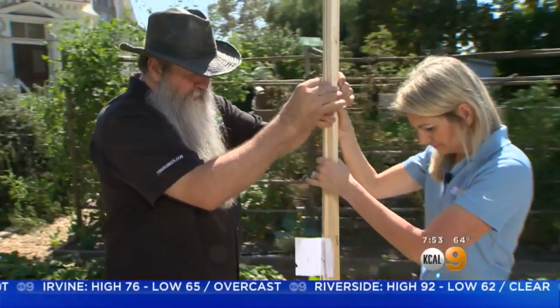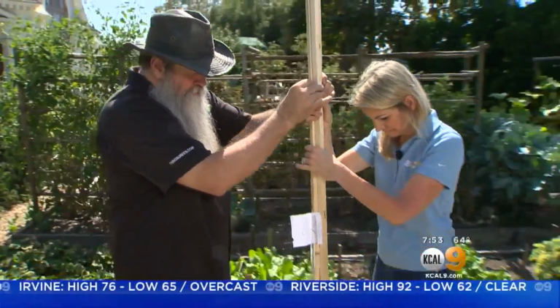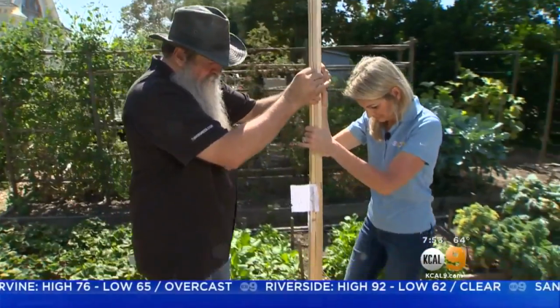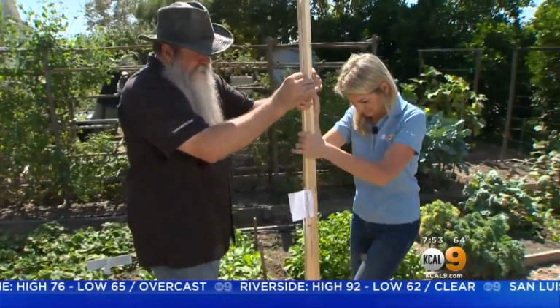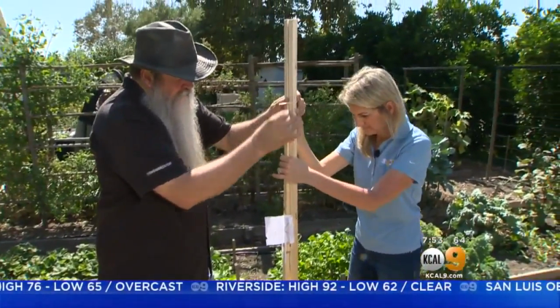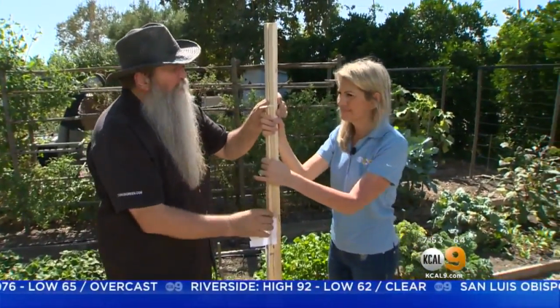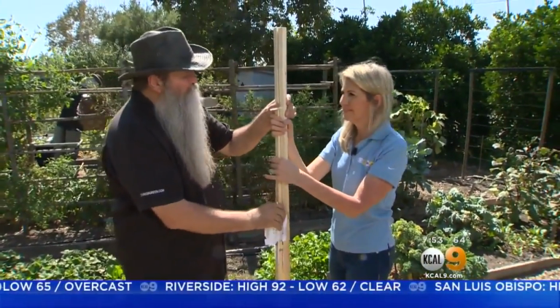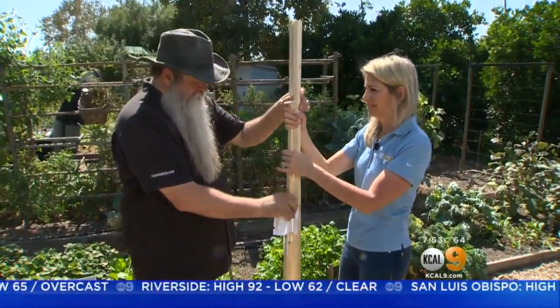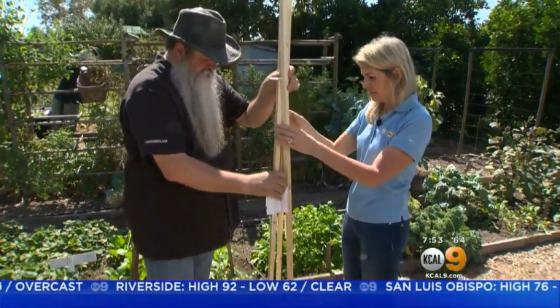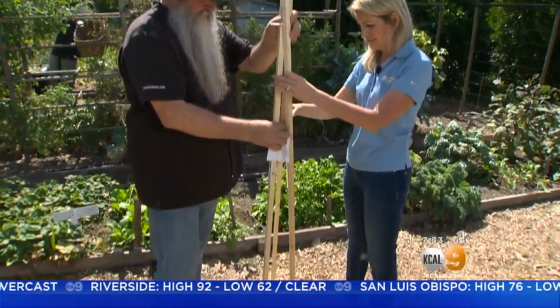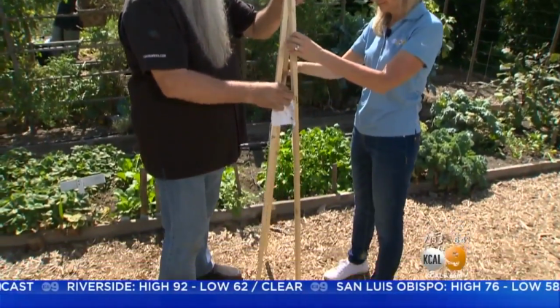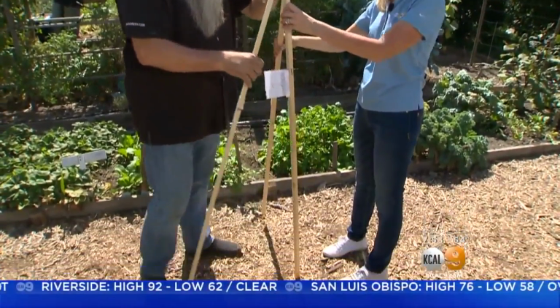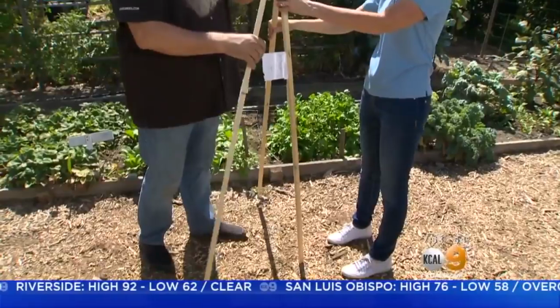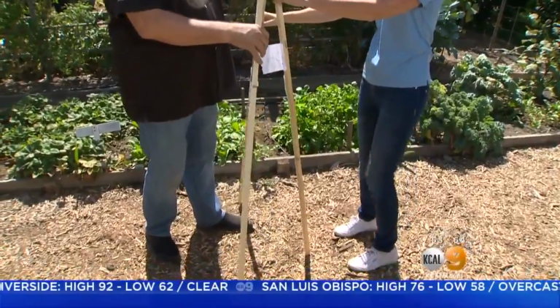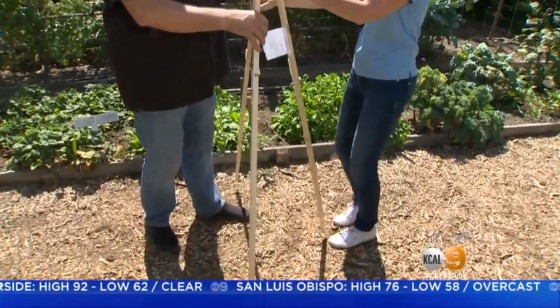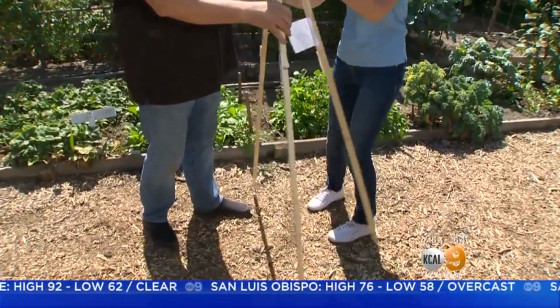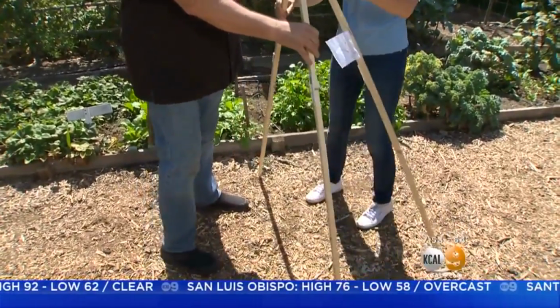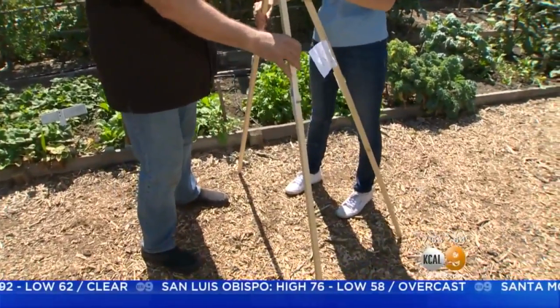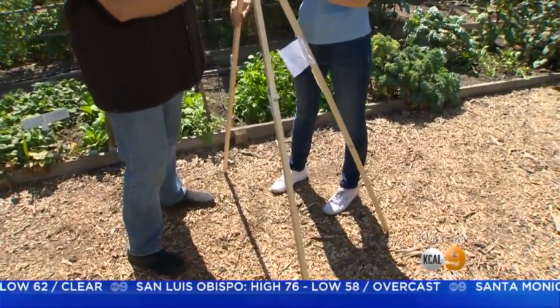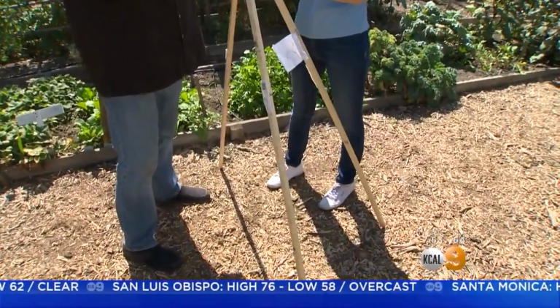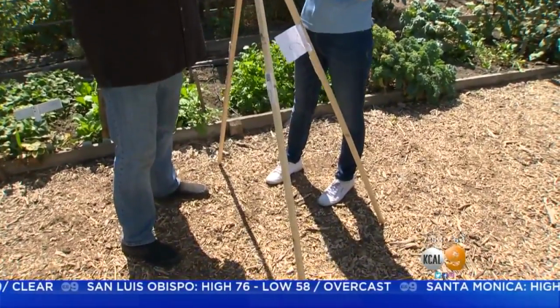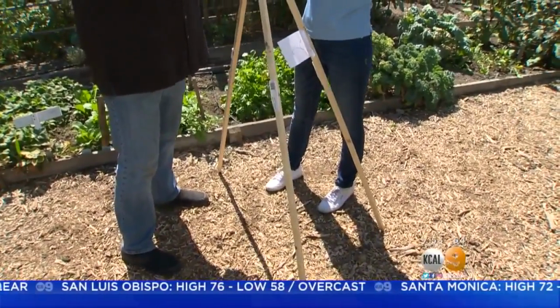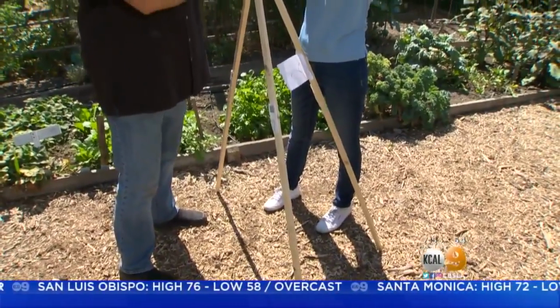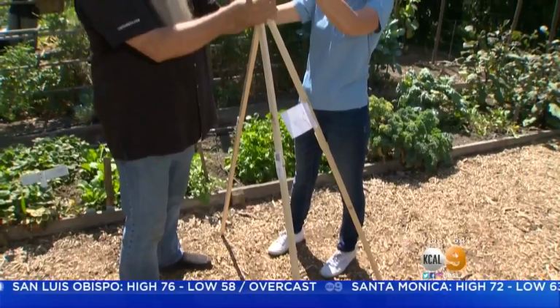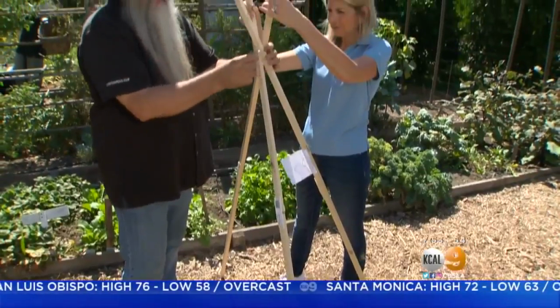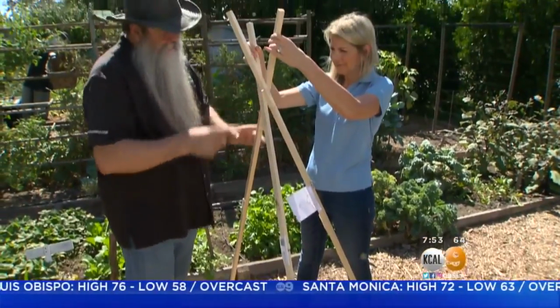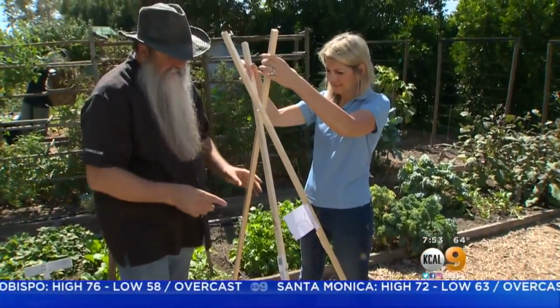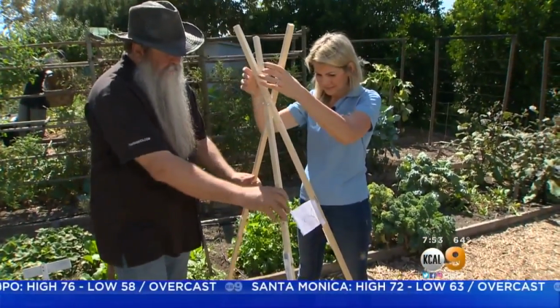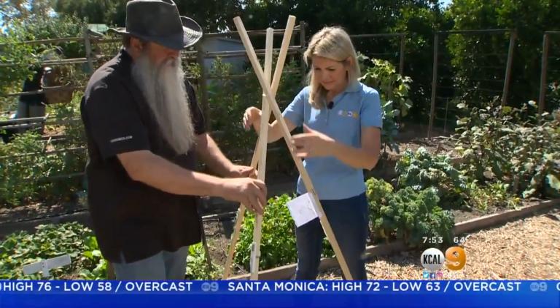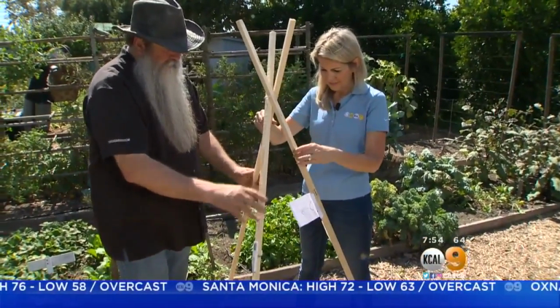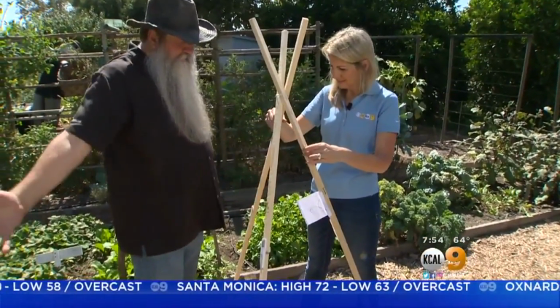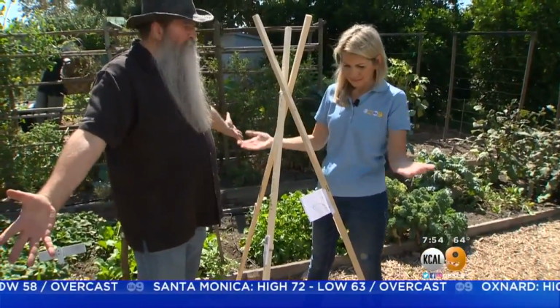What we're going to do here is we're going to make a teepee out of this. So let's open it up and see how this works. Are we so cool or what? That's awesome. Look at that — now I've tightened it up and we've got ourselves a teepee.